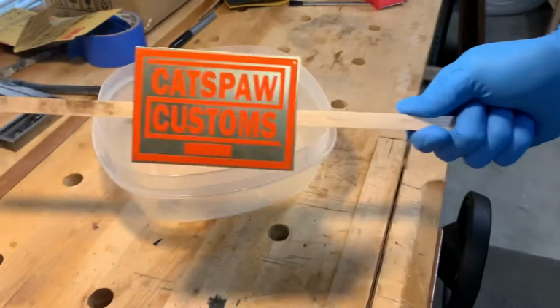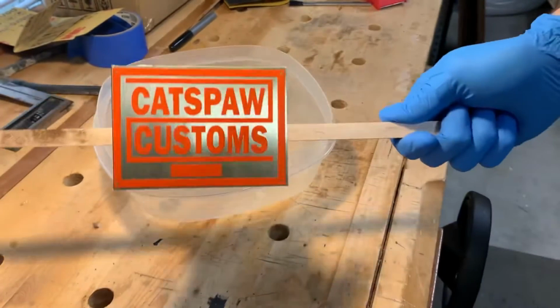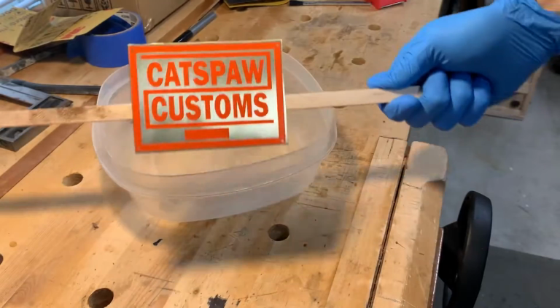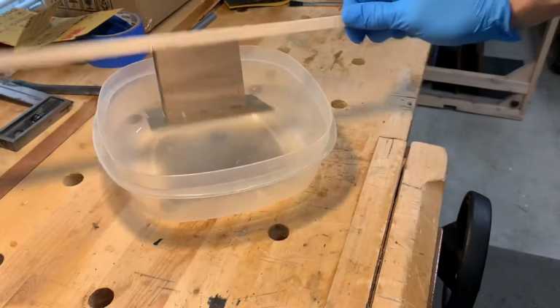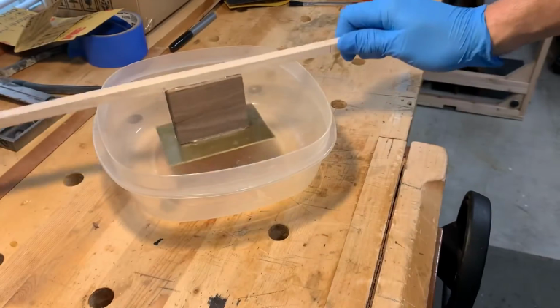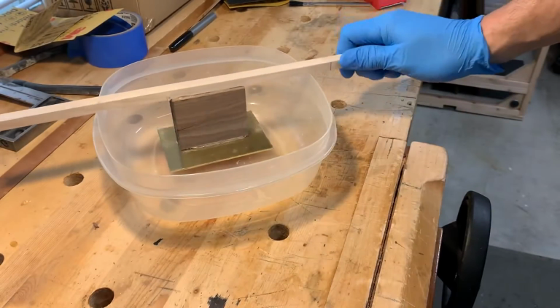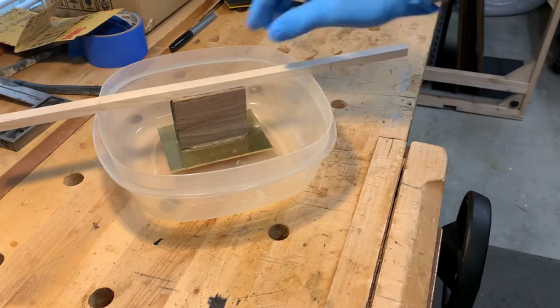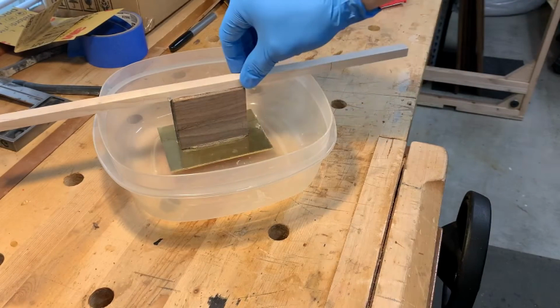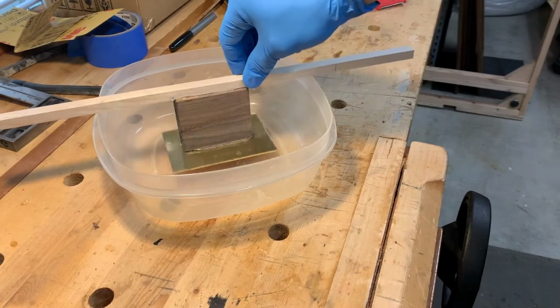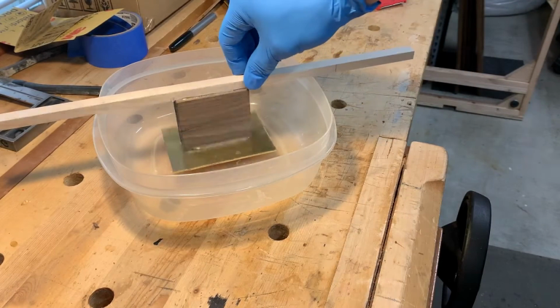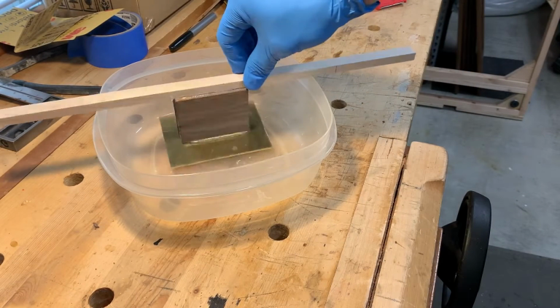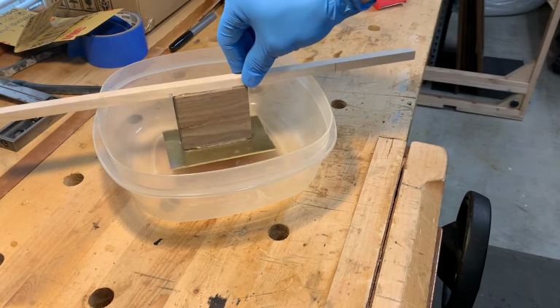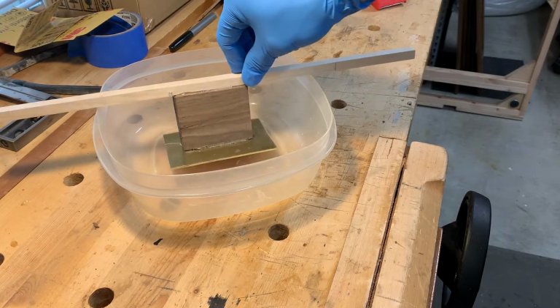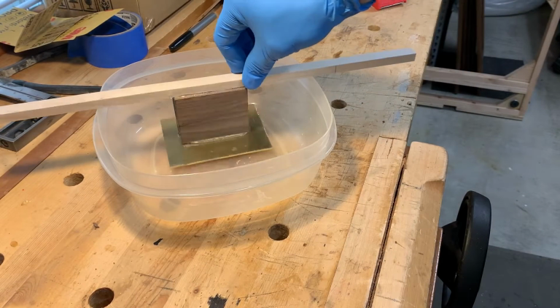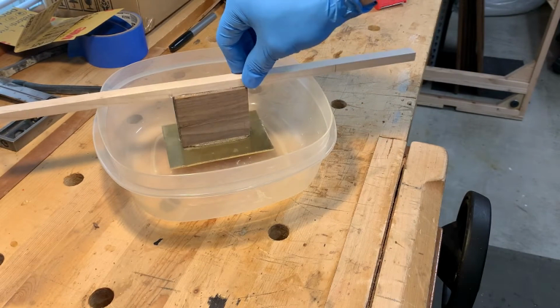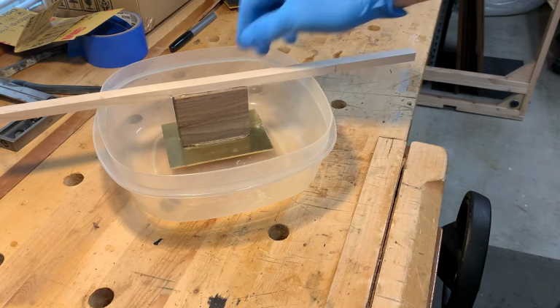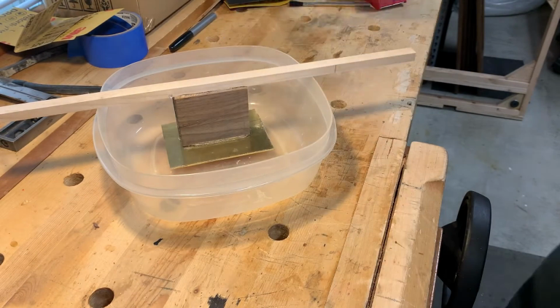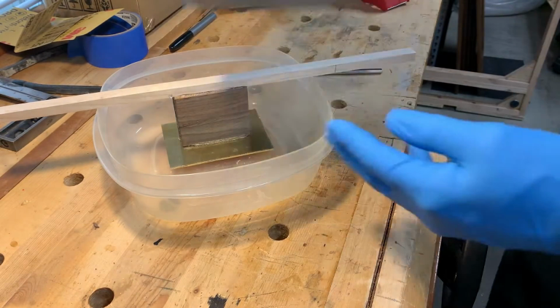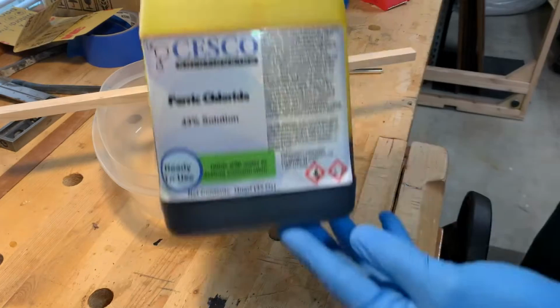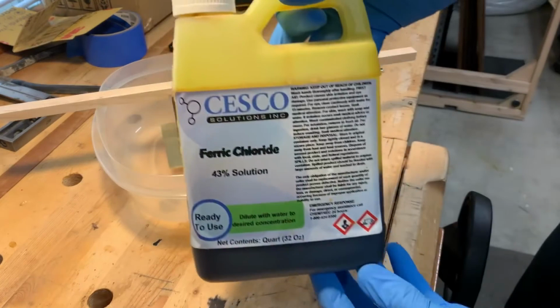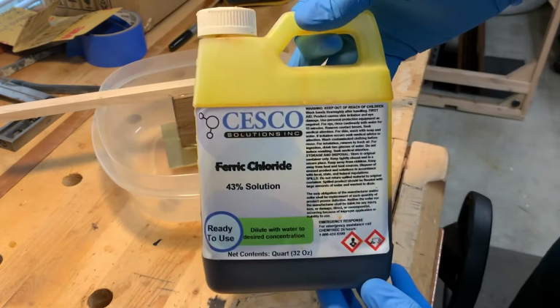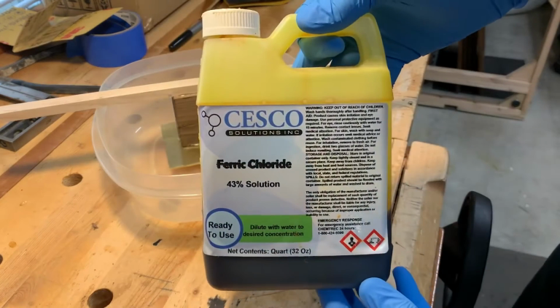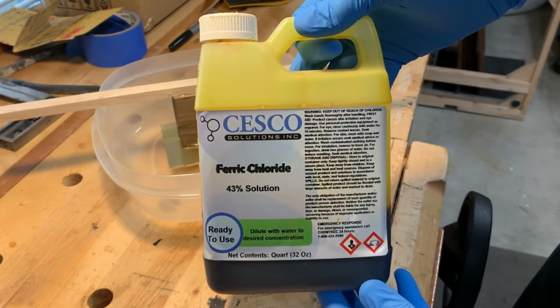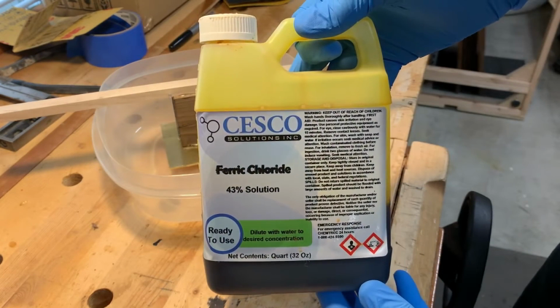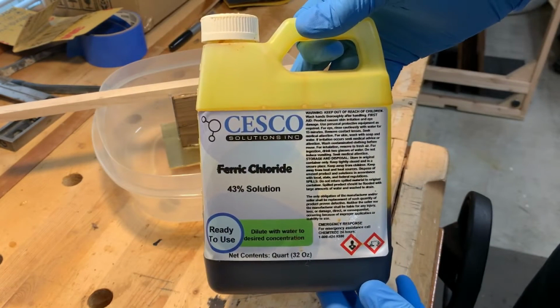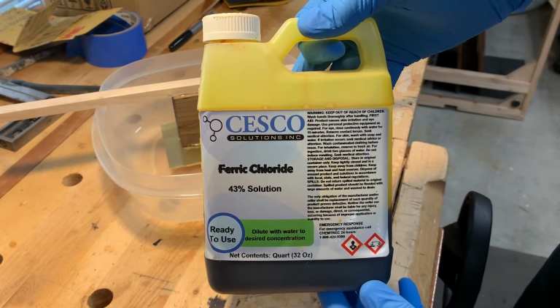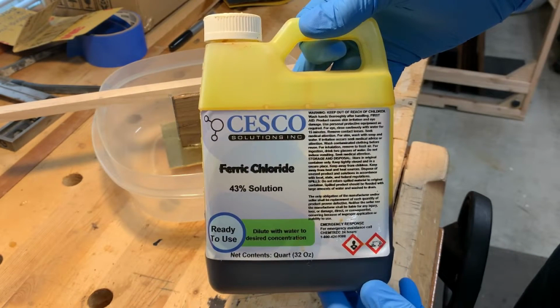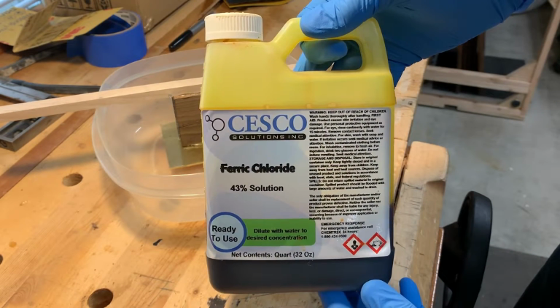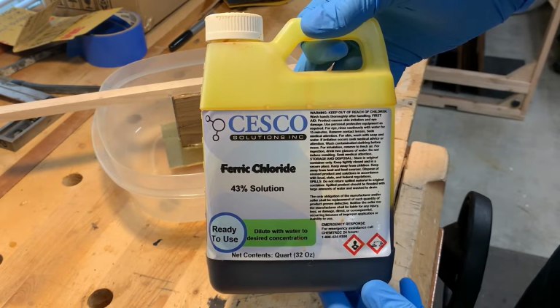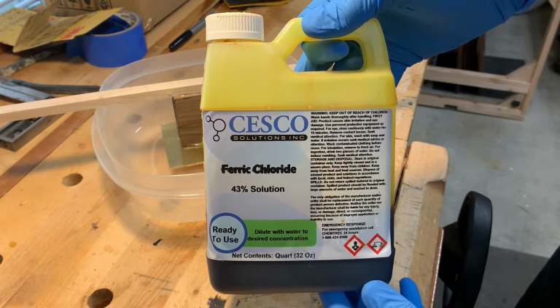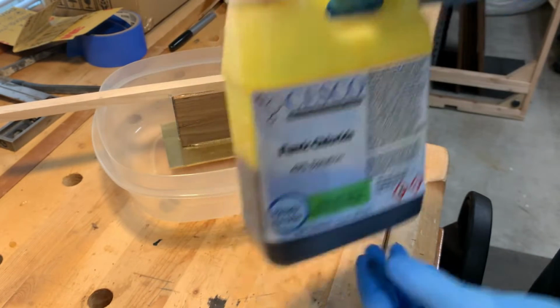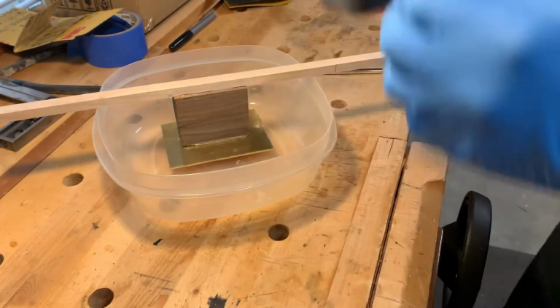The brass doesn't need to be high off the bottom of your container but as long as it's not touching it's all right. The kind of acid I'm using is a 43% solution of ferric chloride.